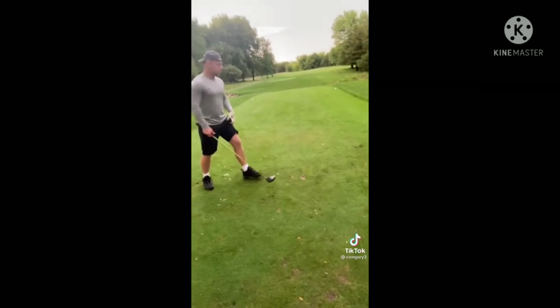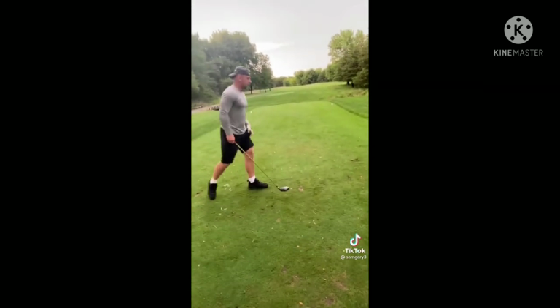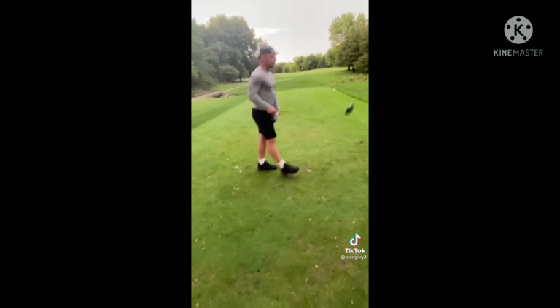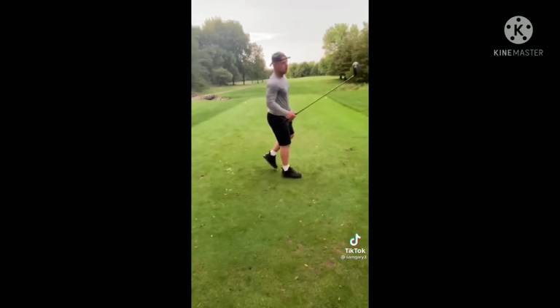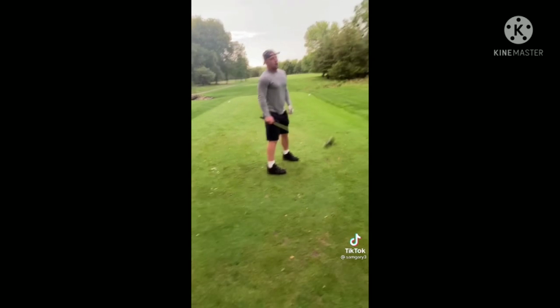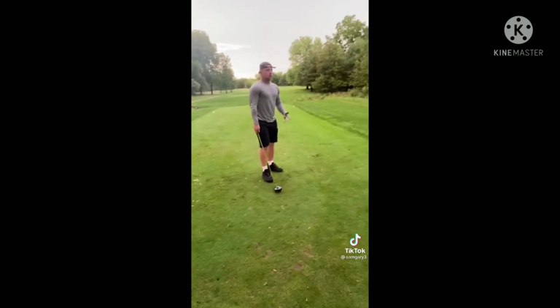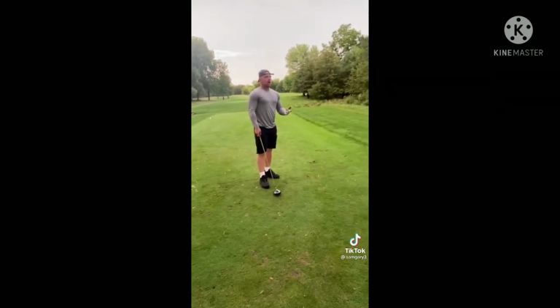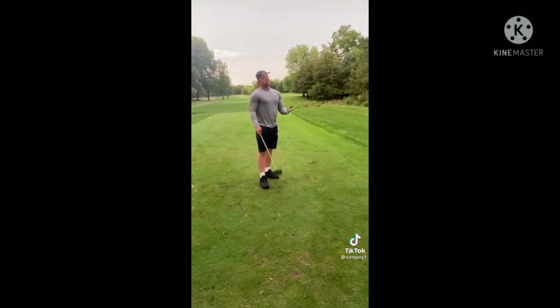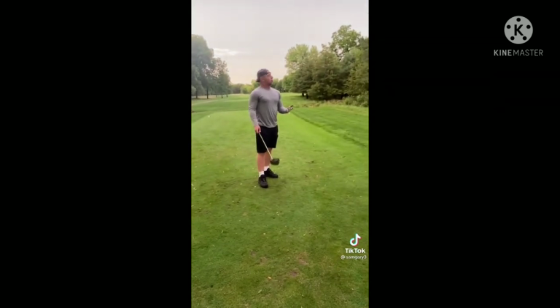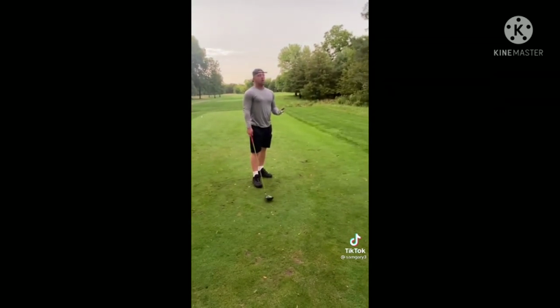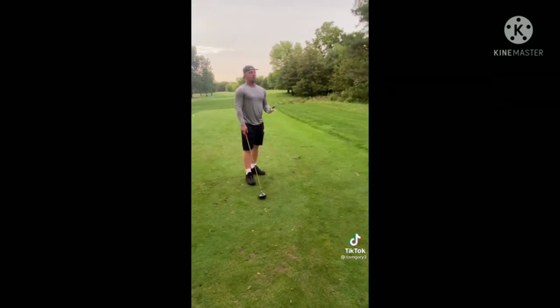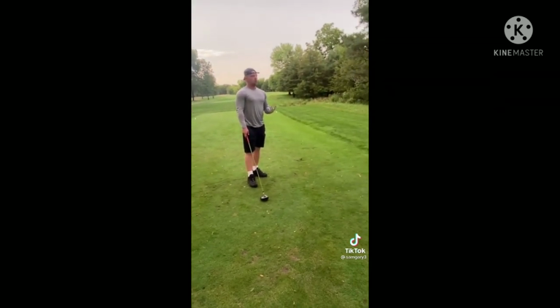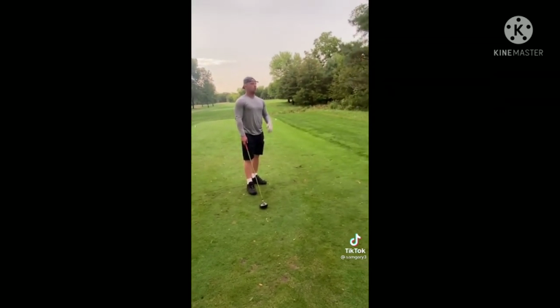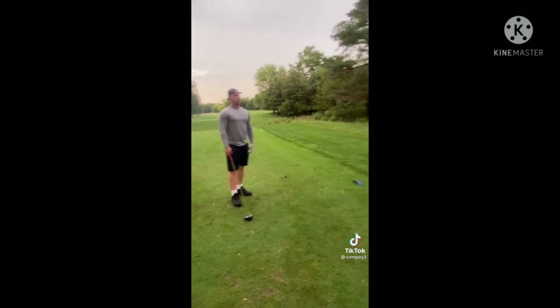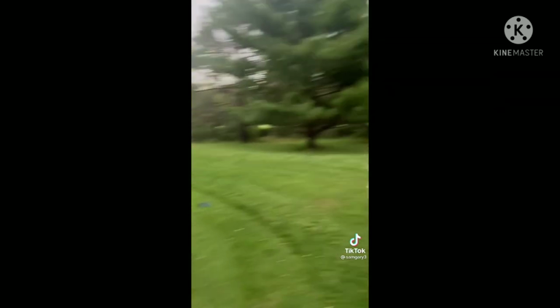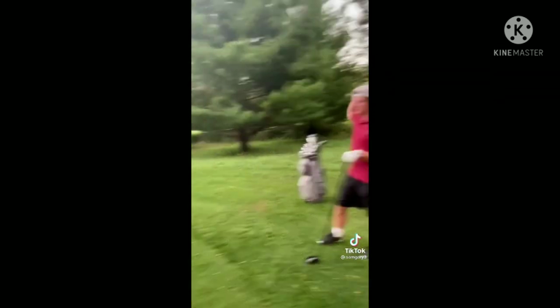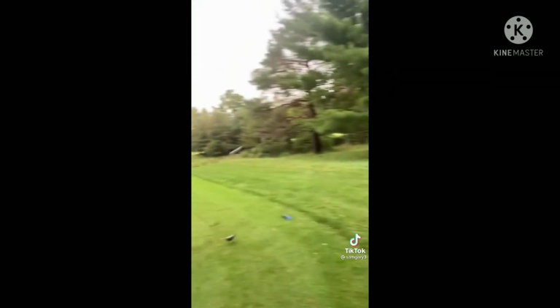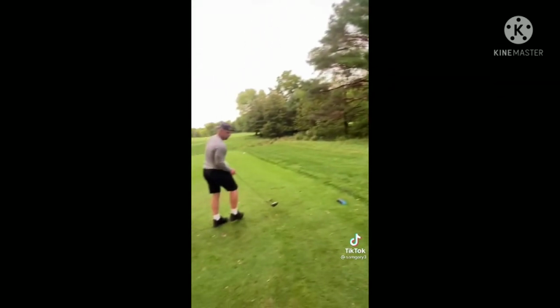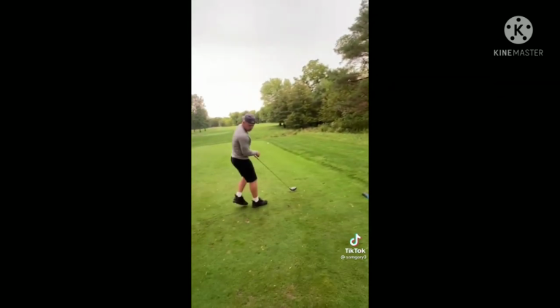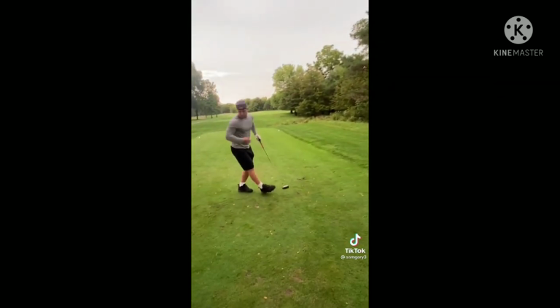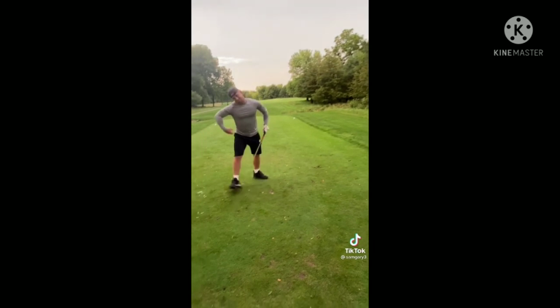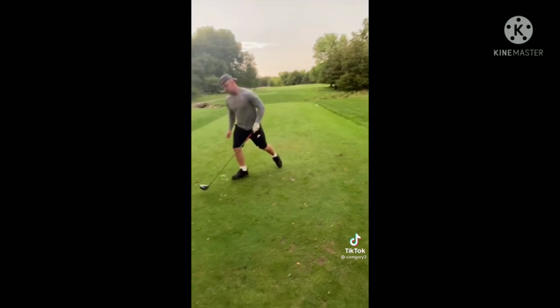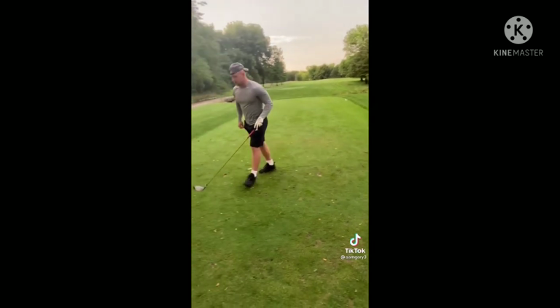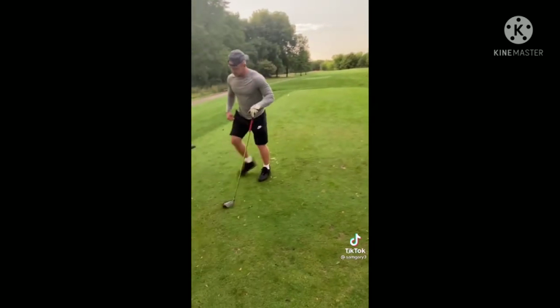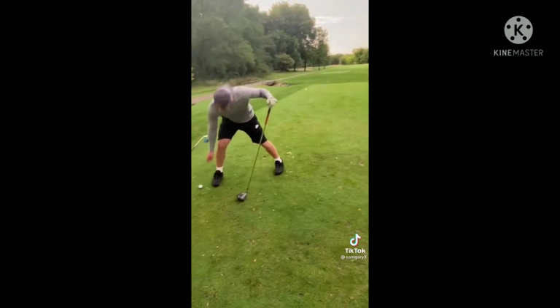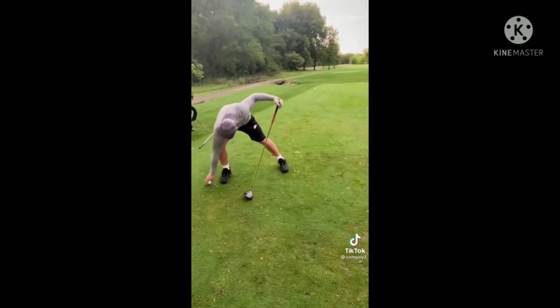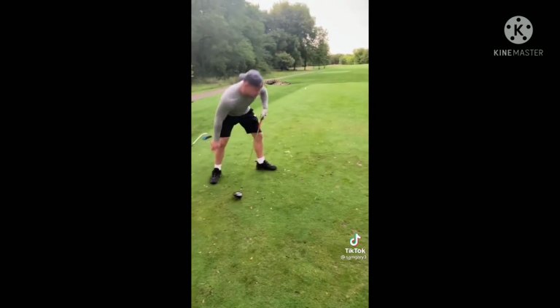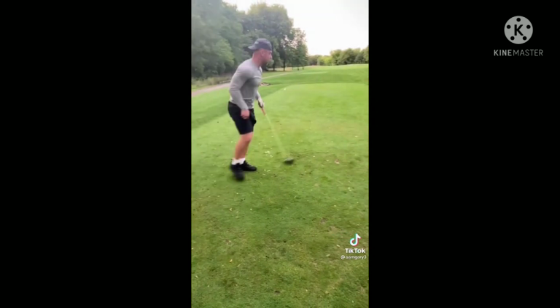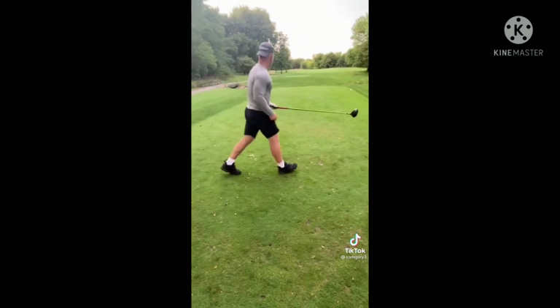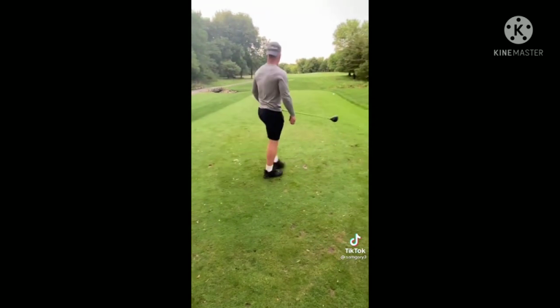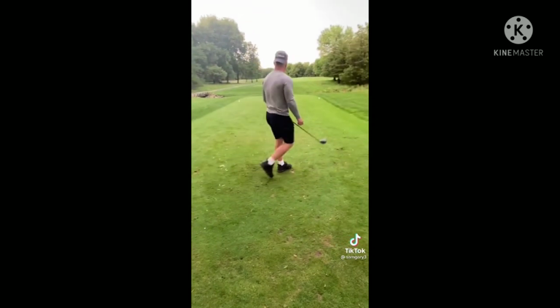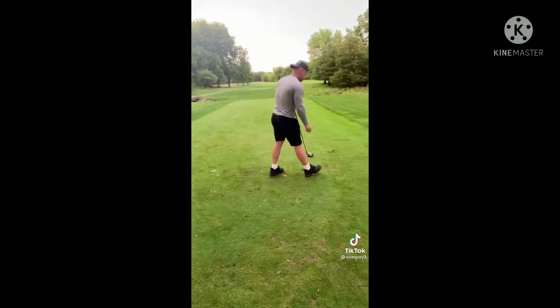You got another tee. Then you want to ask your partner in golf for a ball. So, ball me, you bitch. Alright, a little aggressive. Then you want to tee it up.